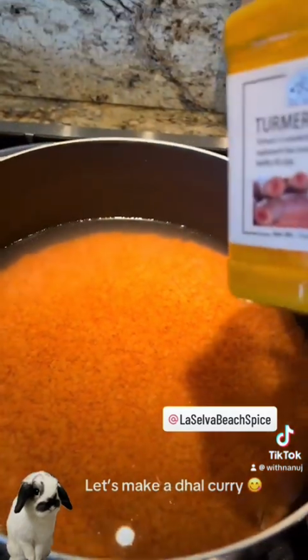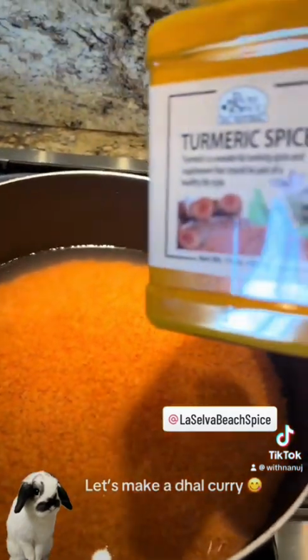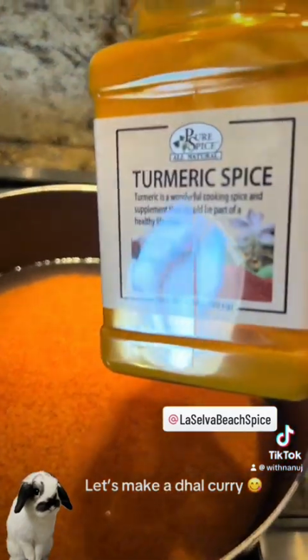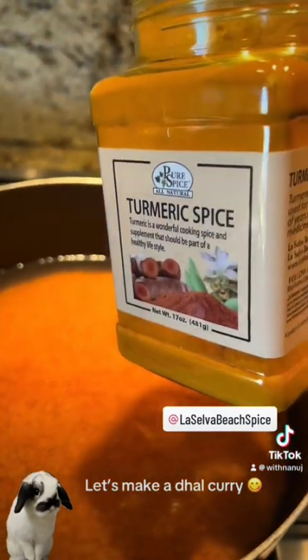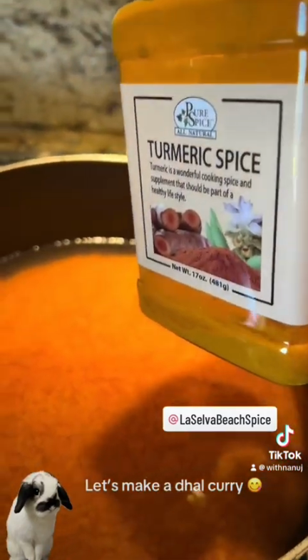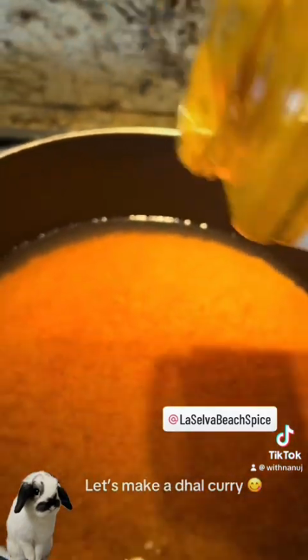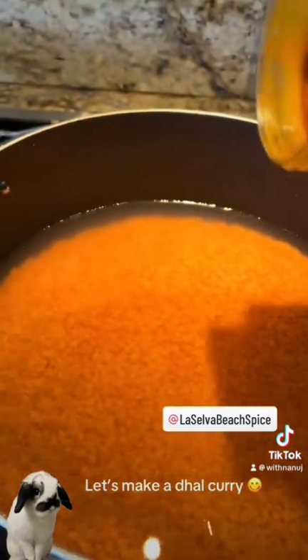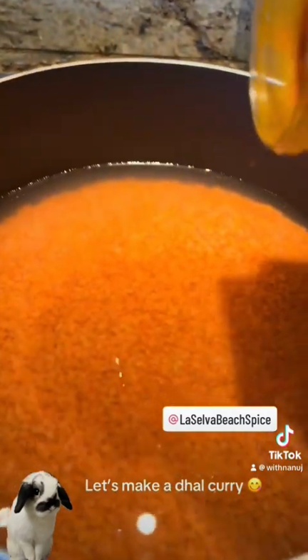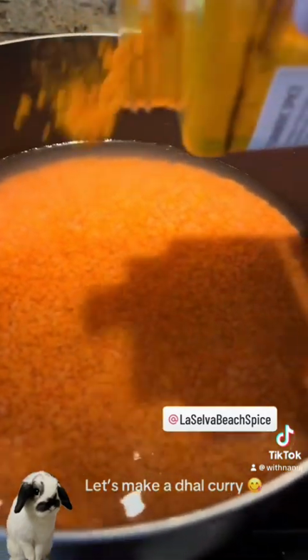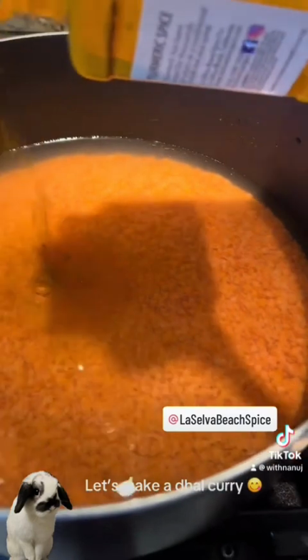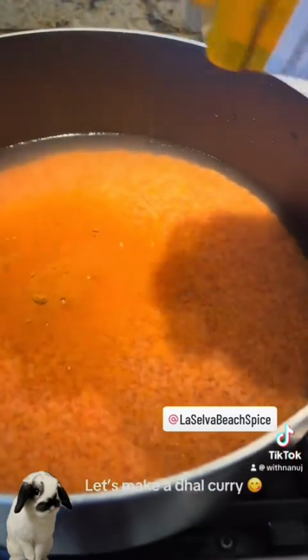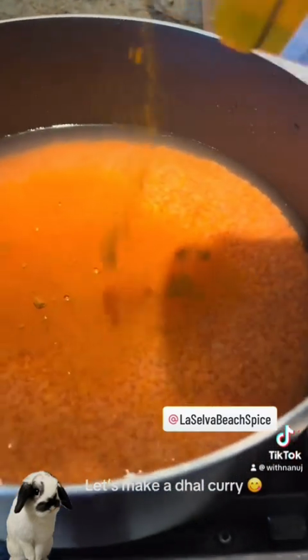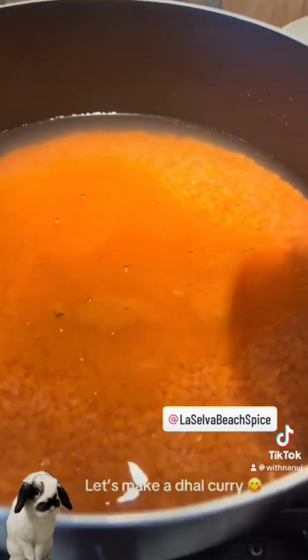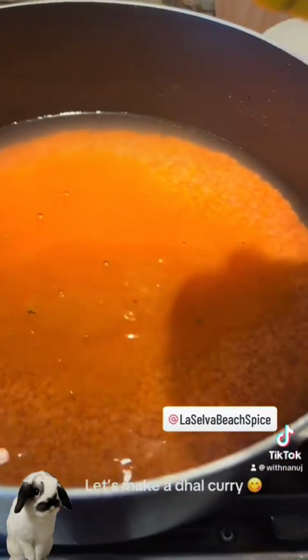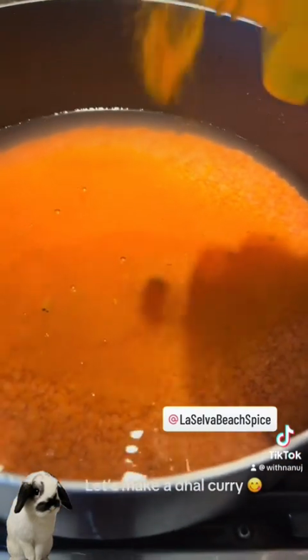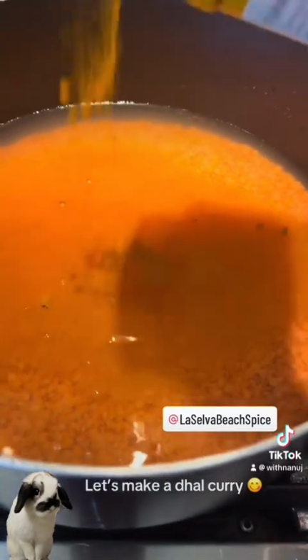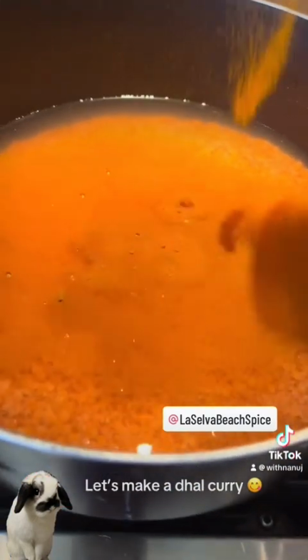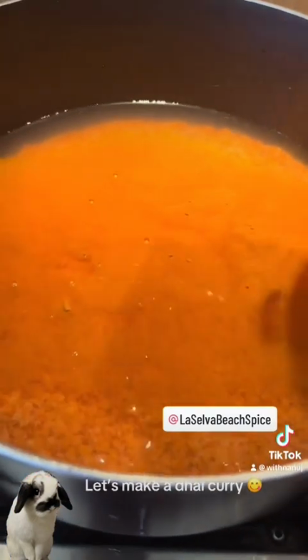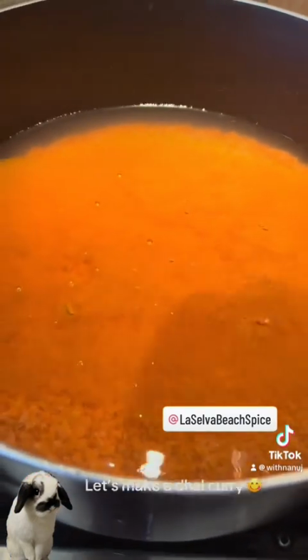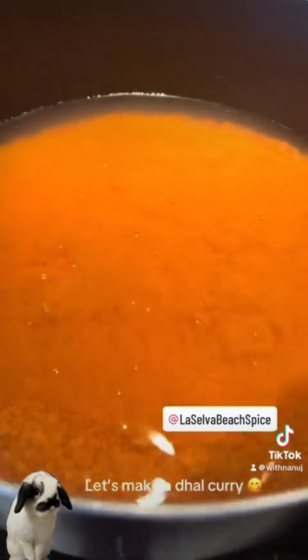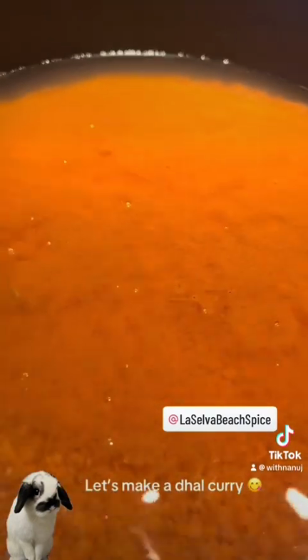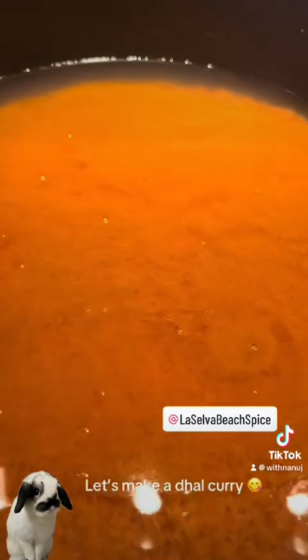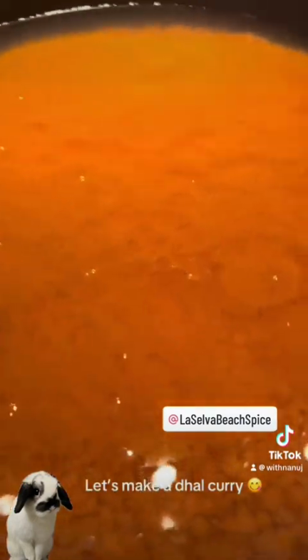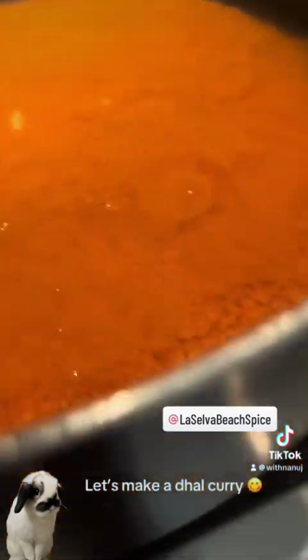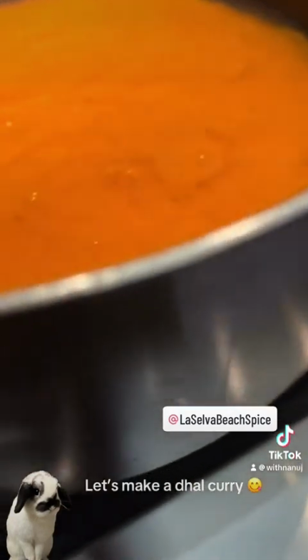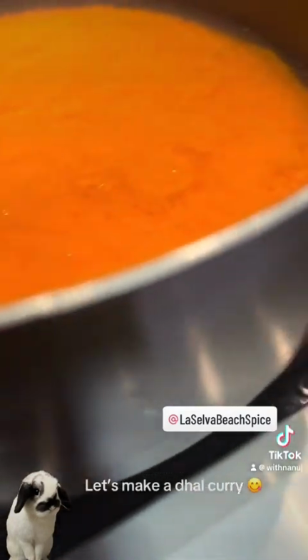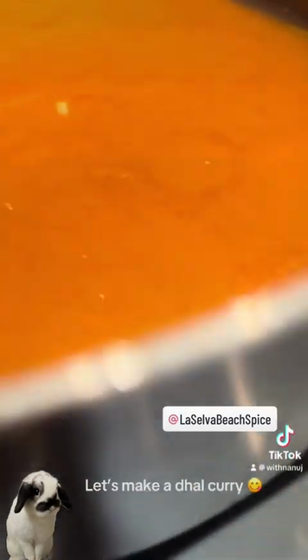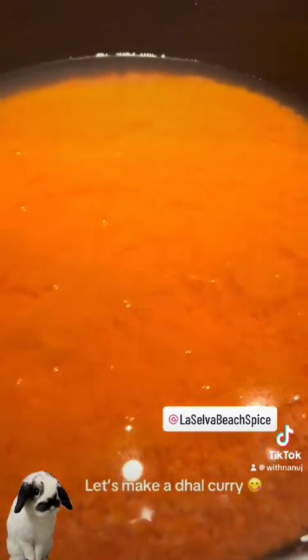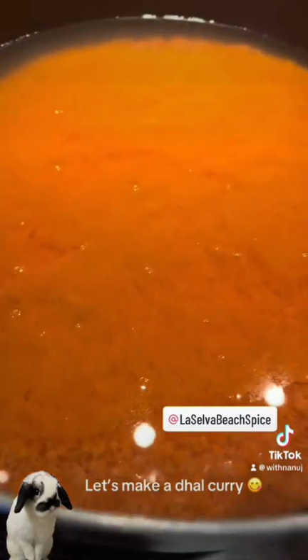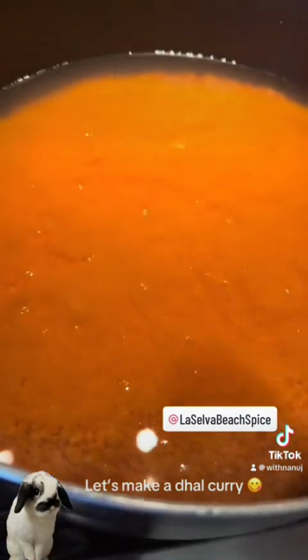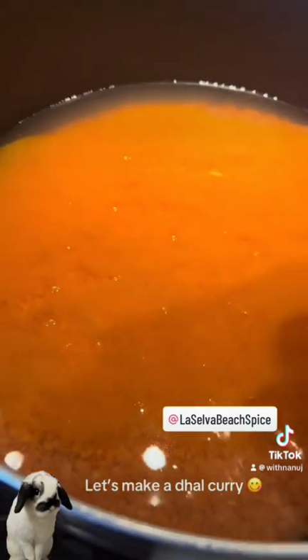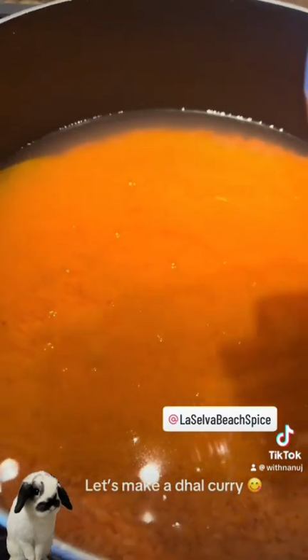Let's add some turmeric powder from La Selva Beach Spice Company. I love turmeric, it's one of the best. You can add chili powder — some people don't, but I do.